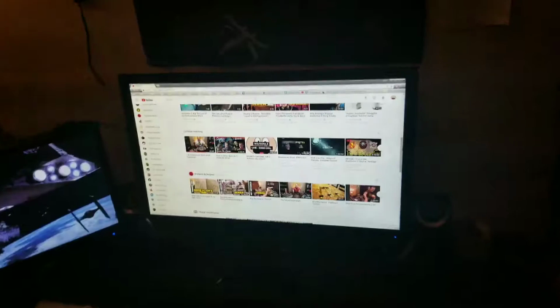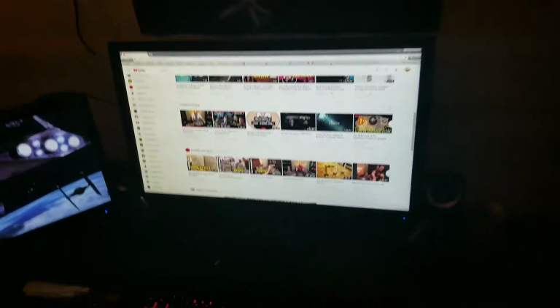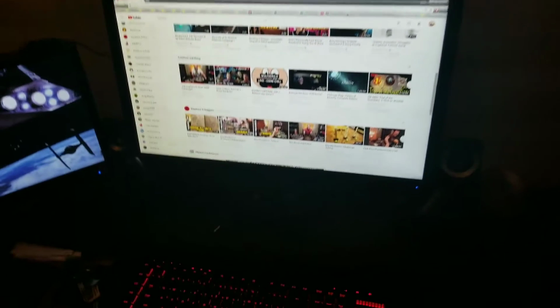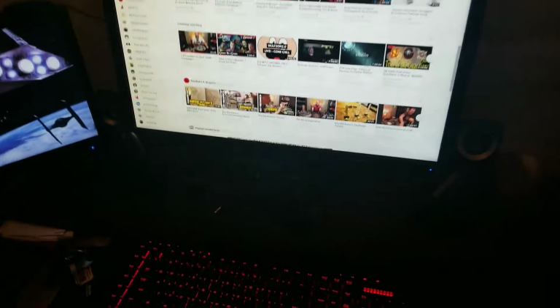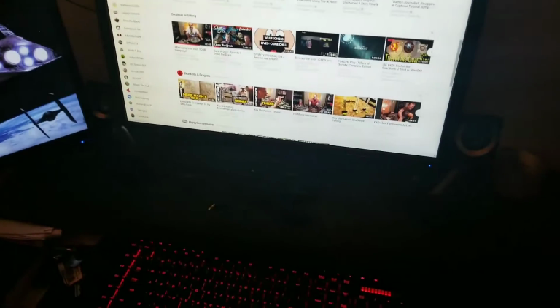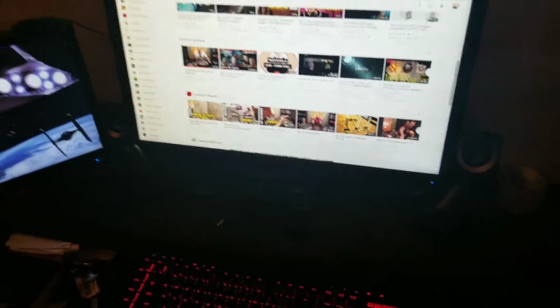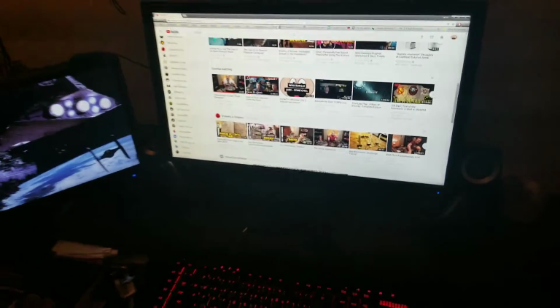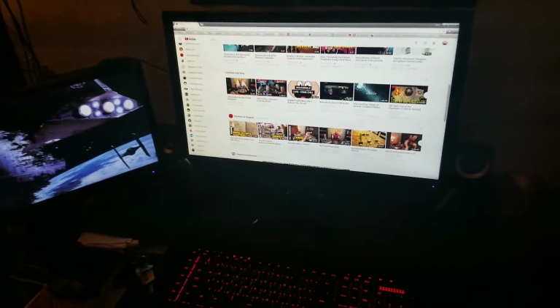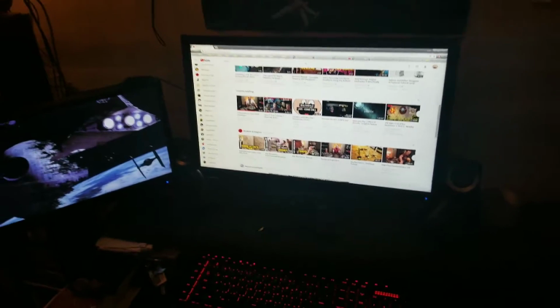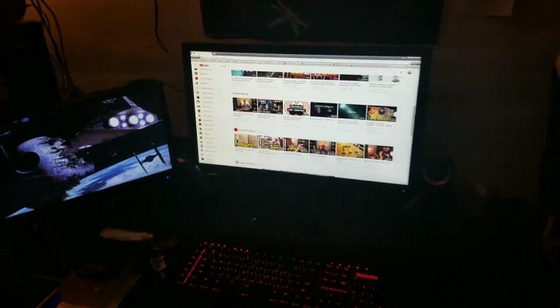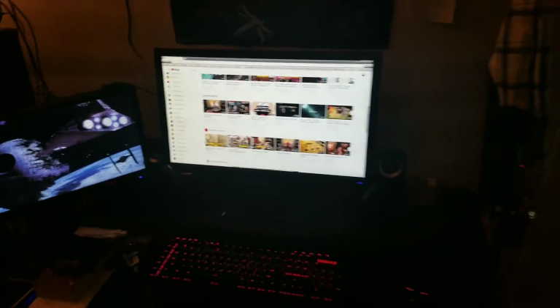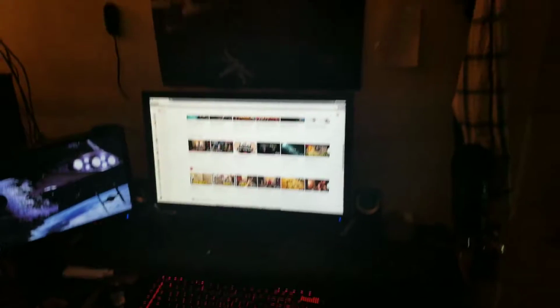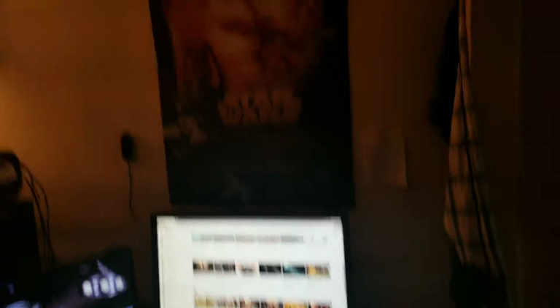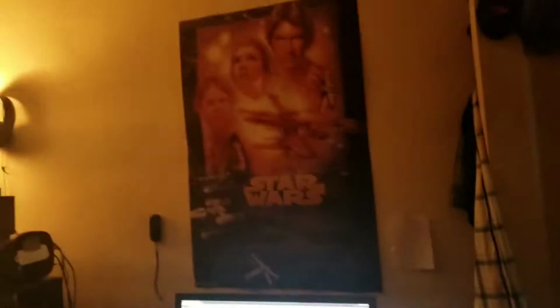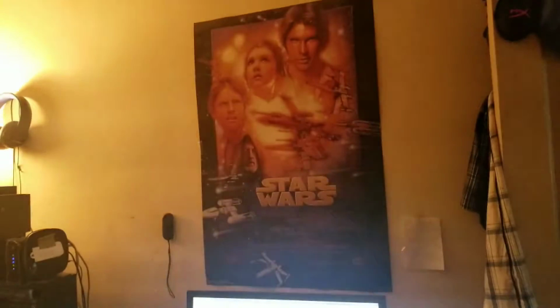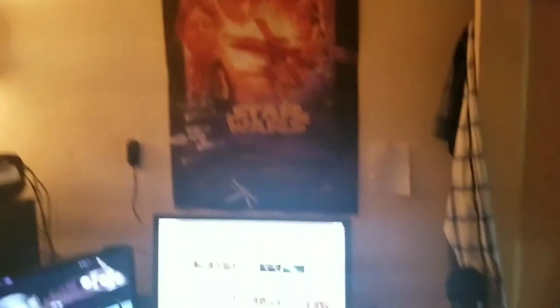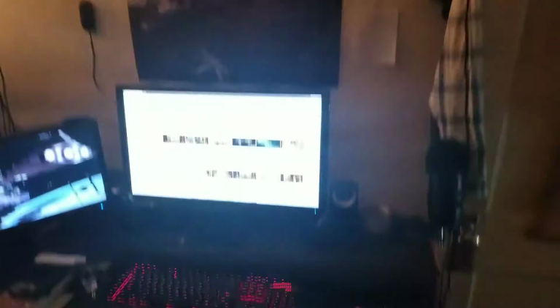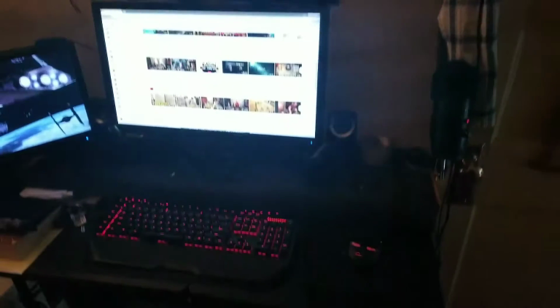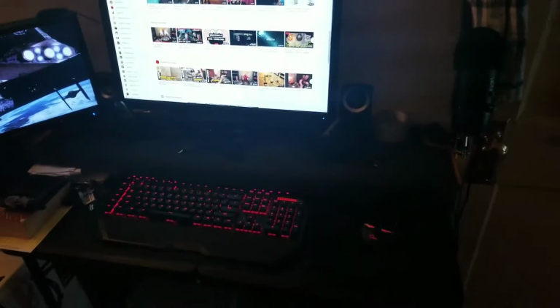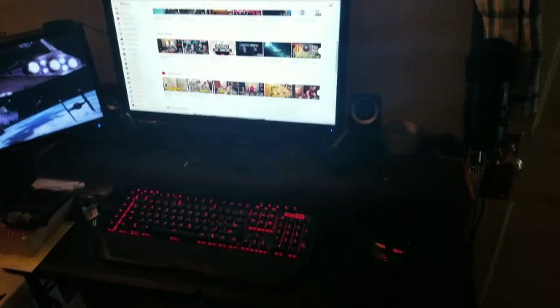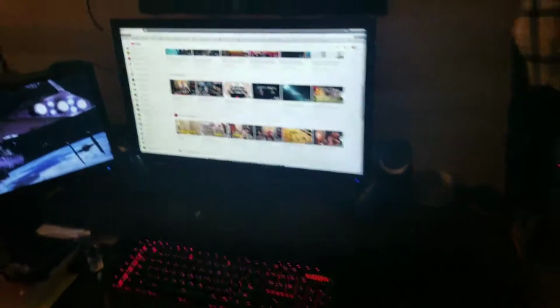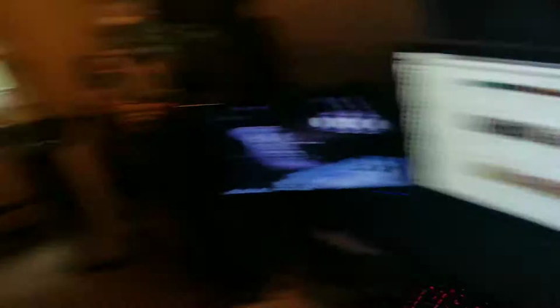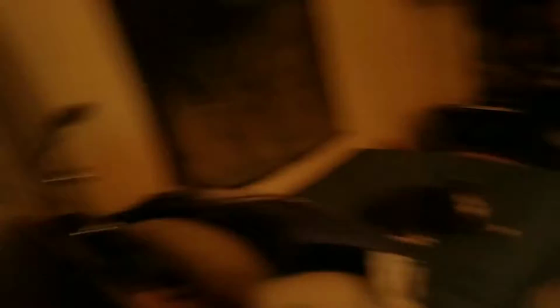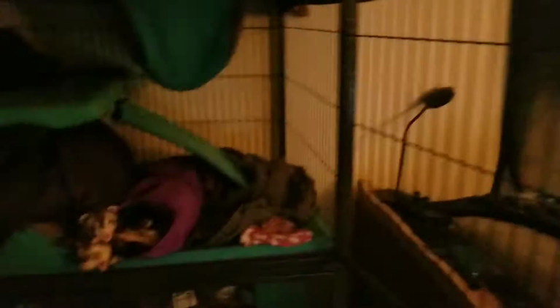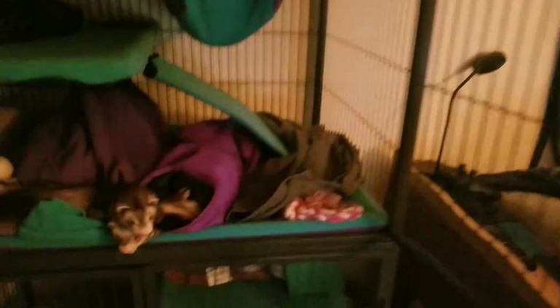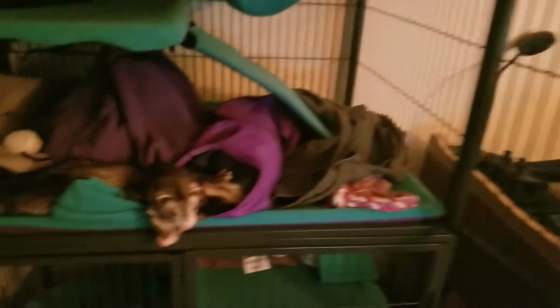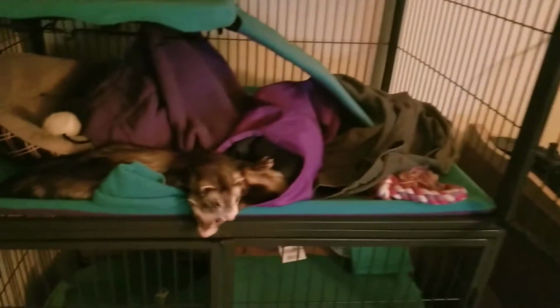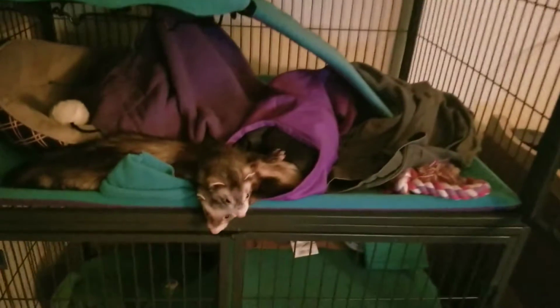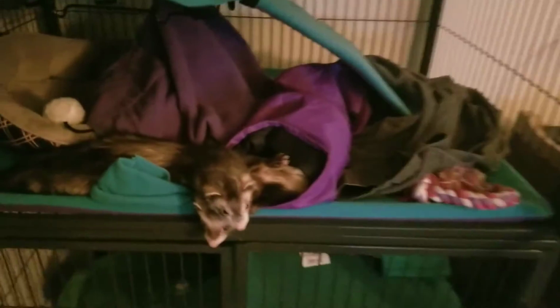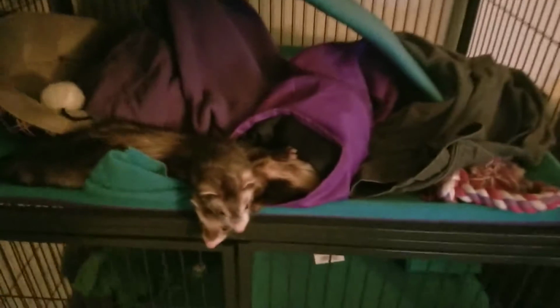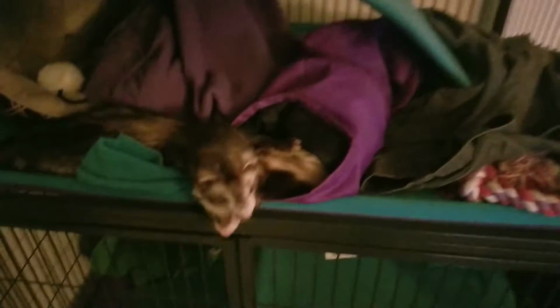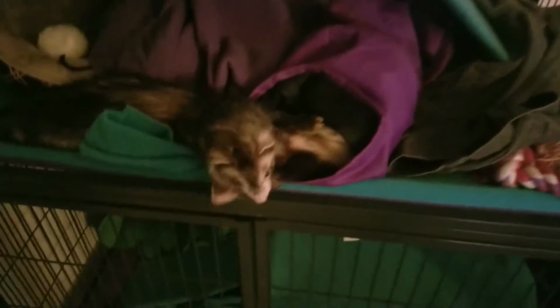Buddy, this is my YouTube setup, man. But we're not here to talk about that. We're here to talk about these two little guys.